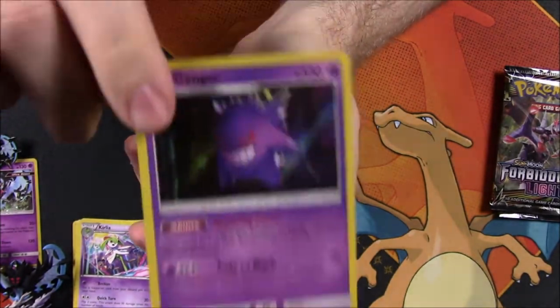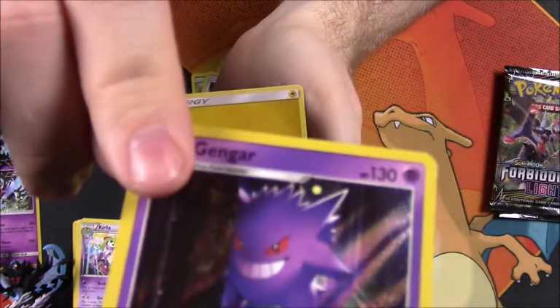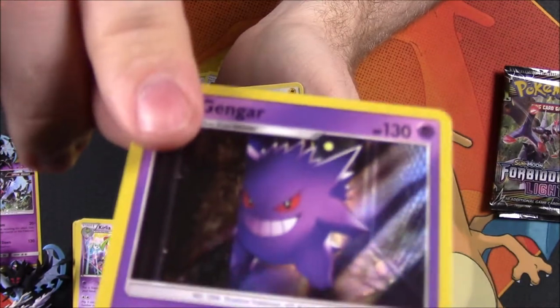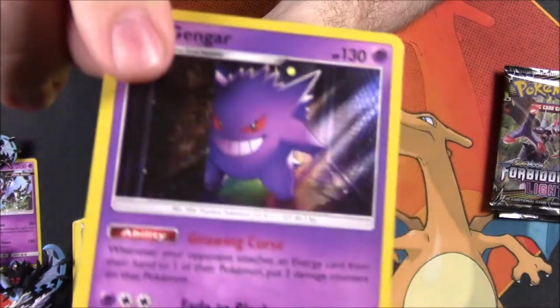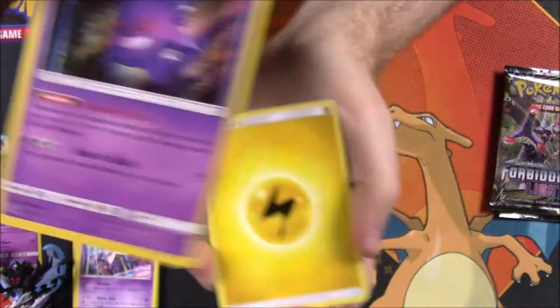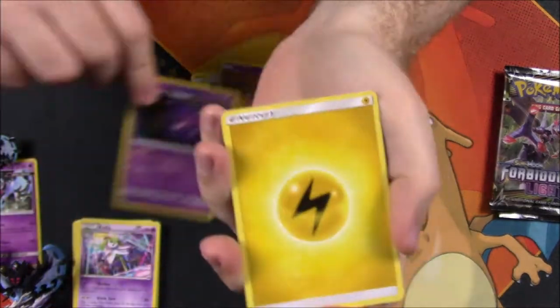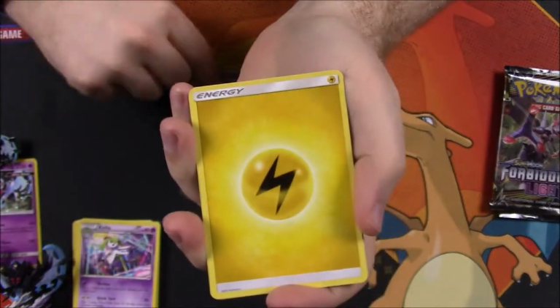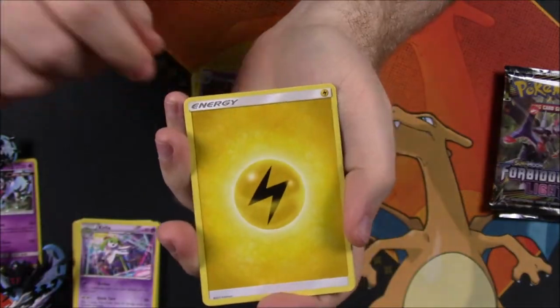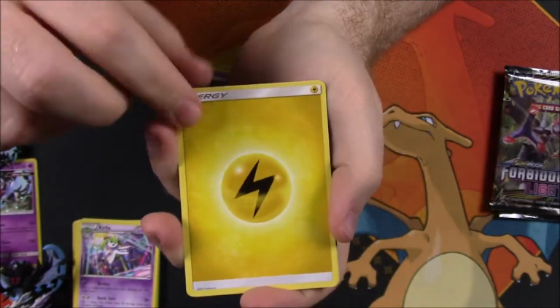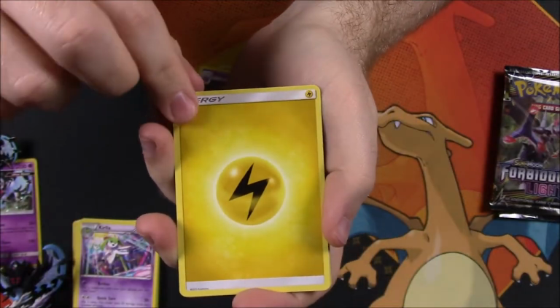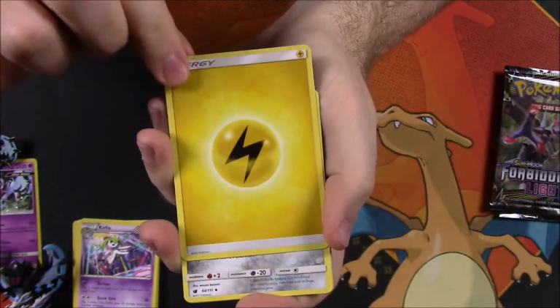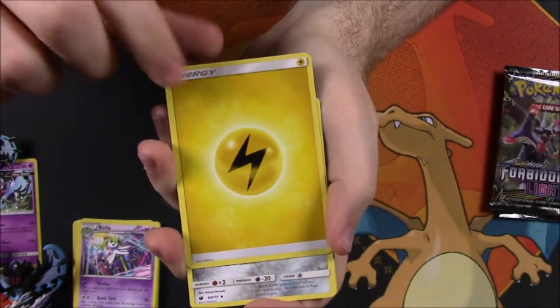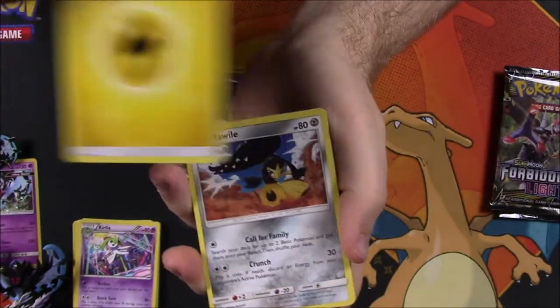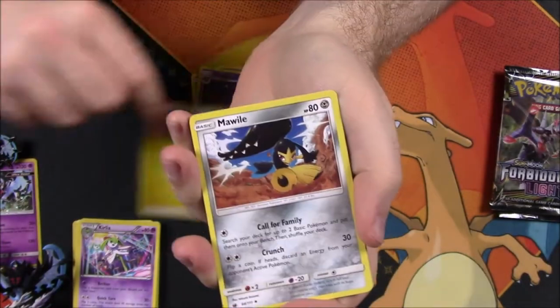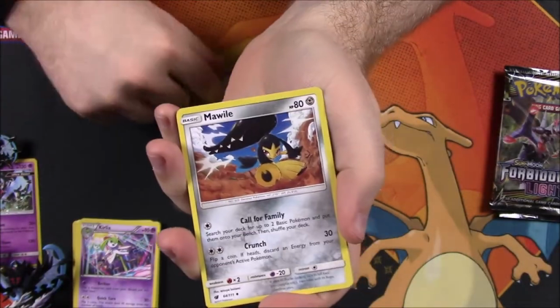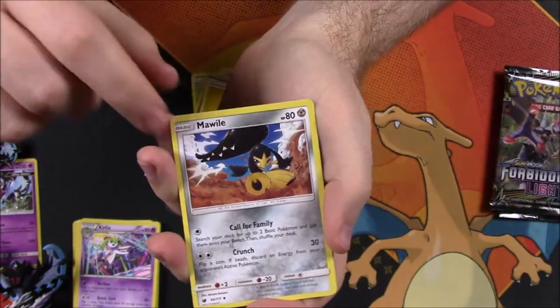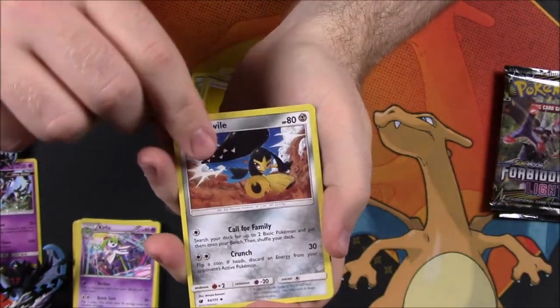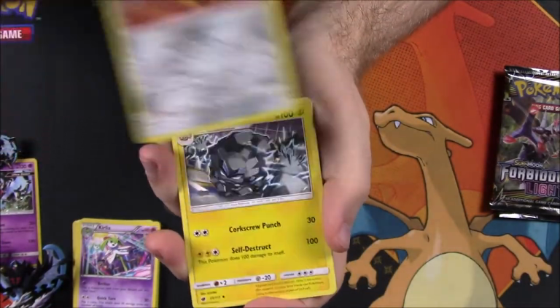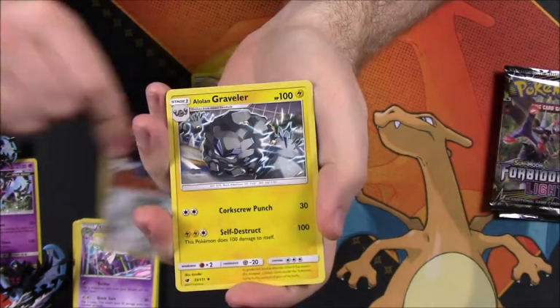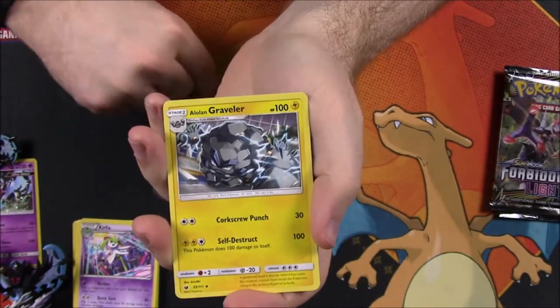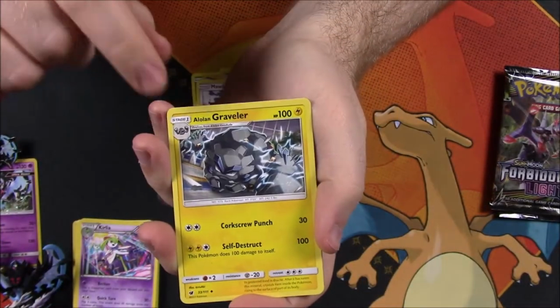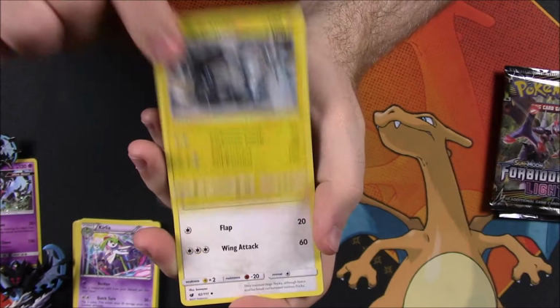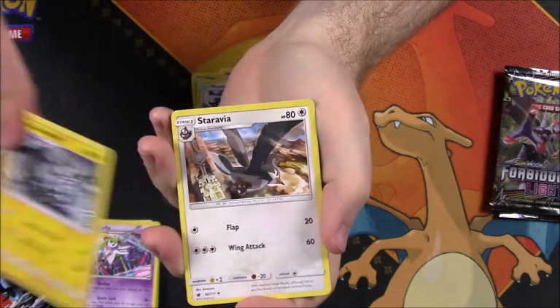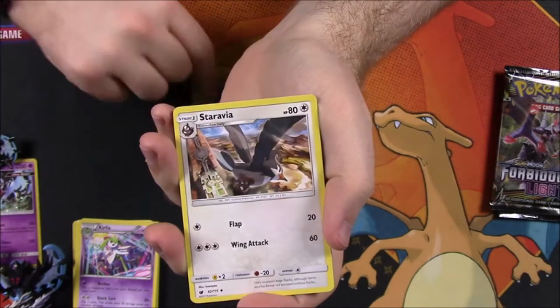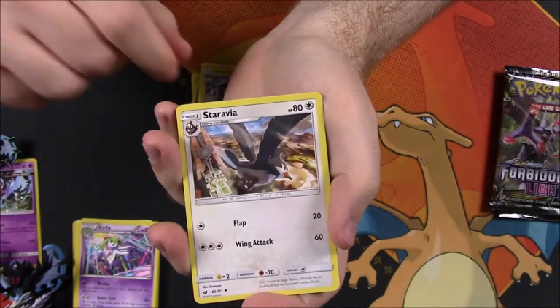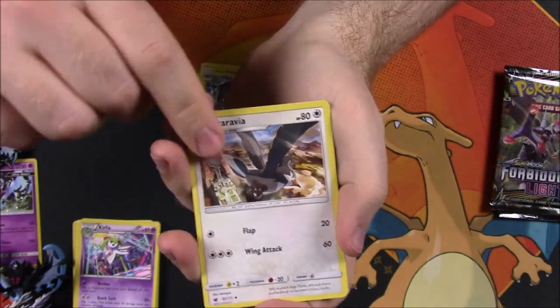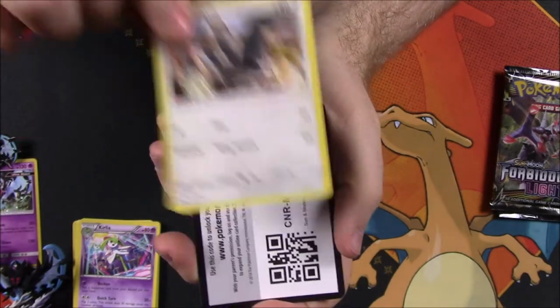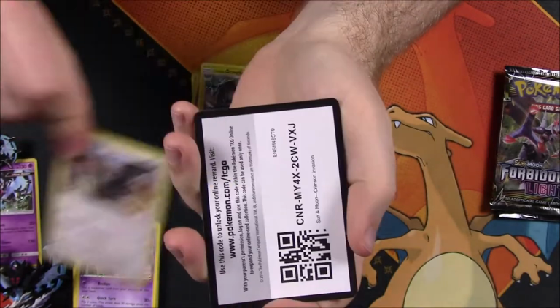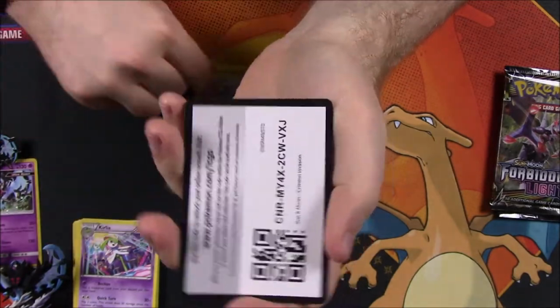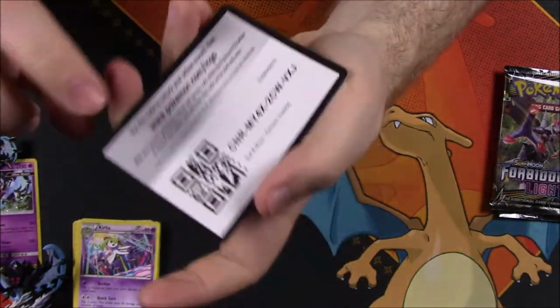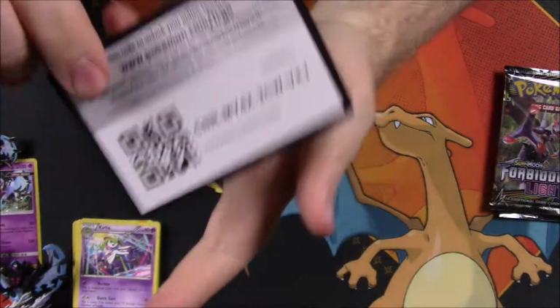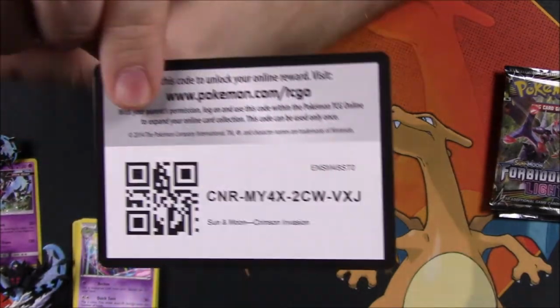Is it holo? It is holo — that's awesome! We got at least a somewhat decent card. Then we got Electric Energy, Mawile, Alolan Graveler, Staravia, and the code.